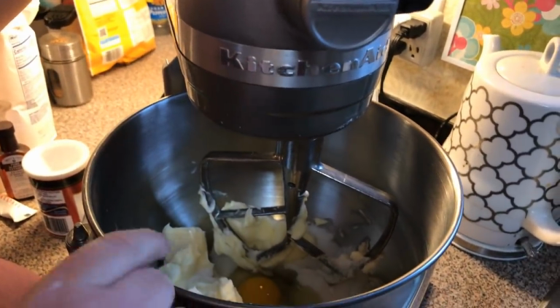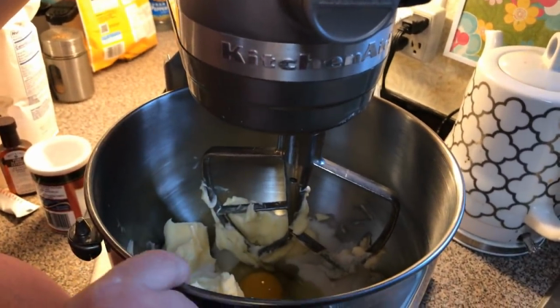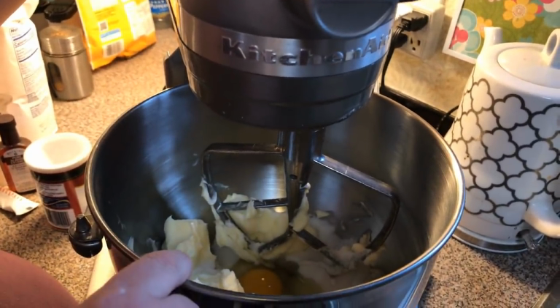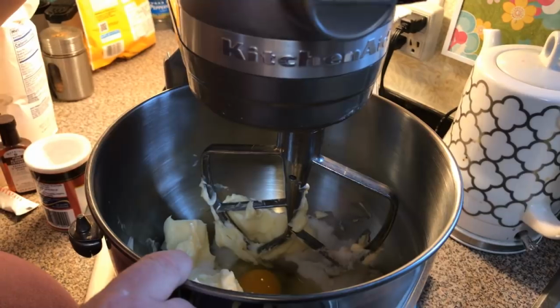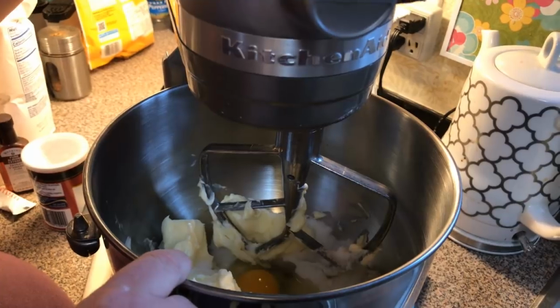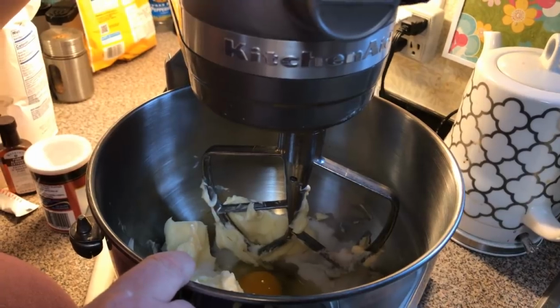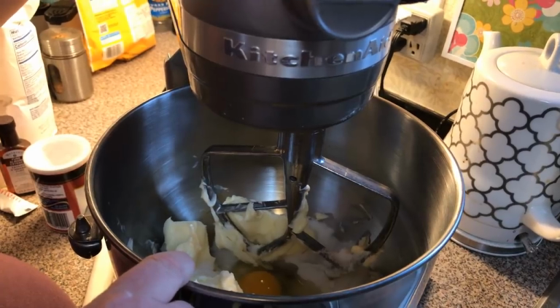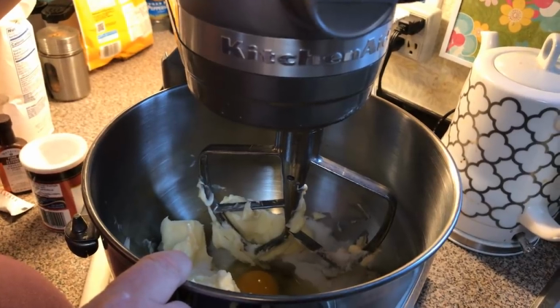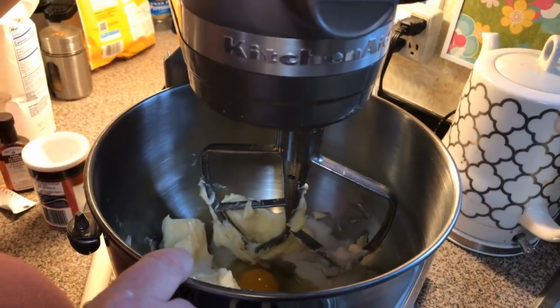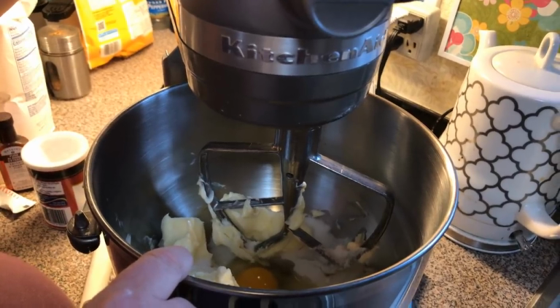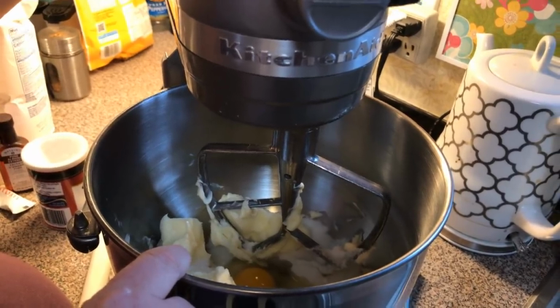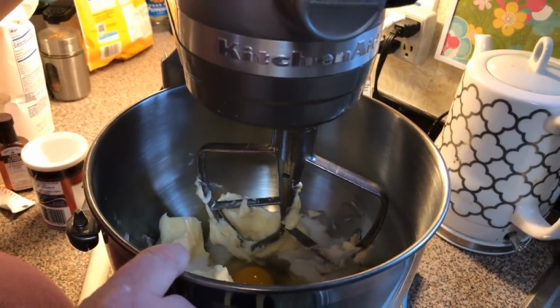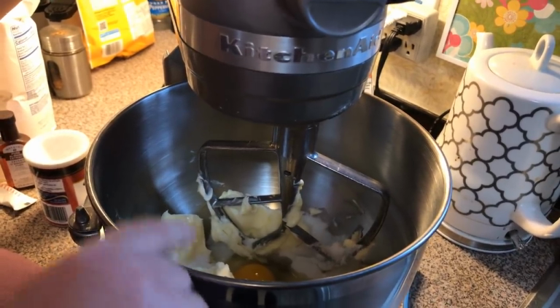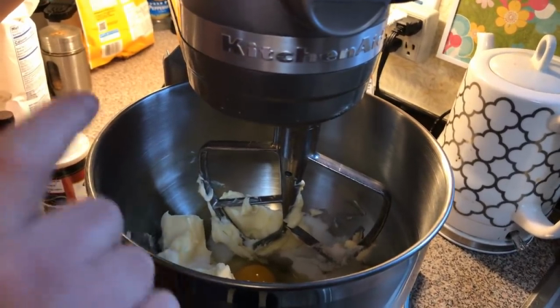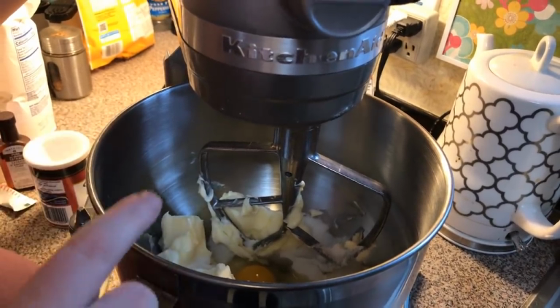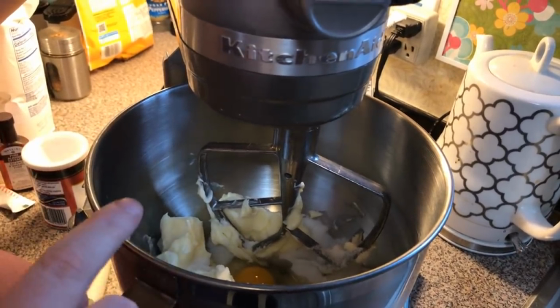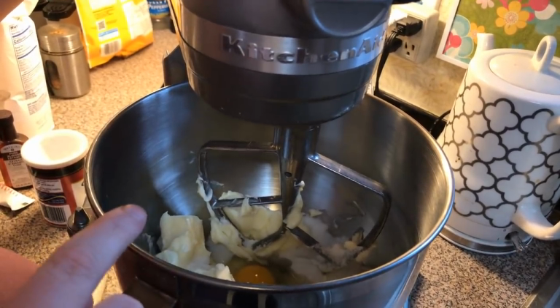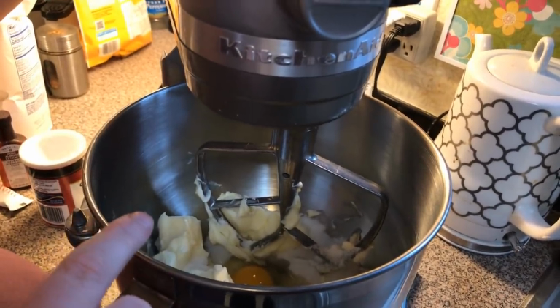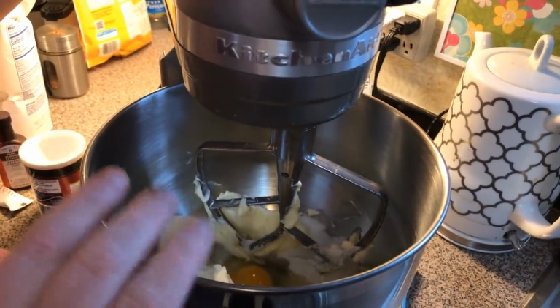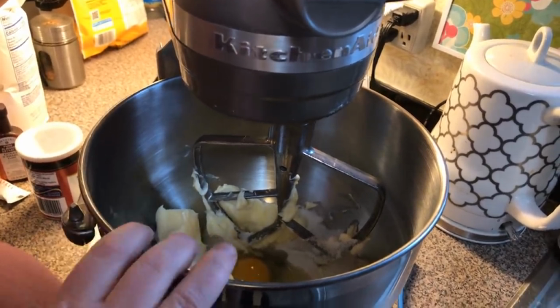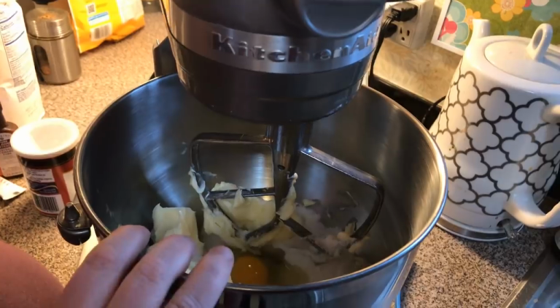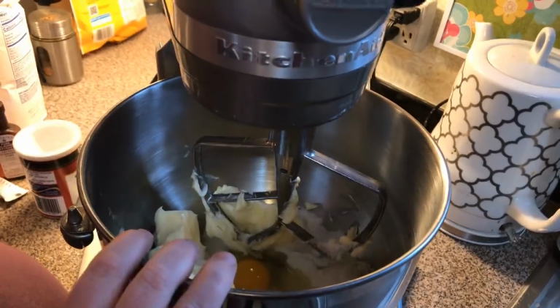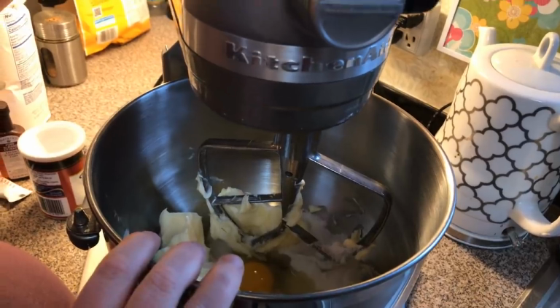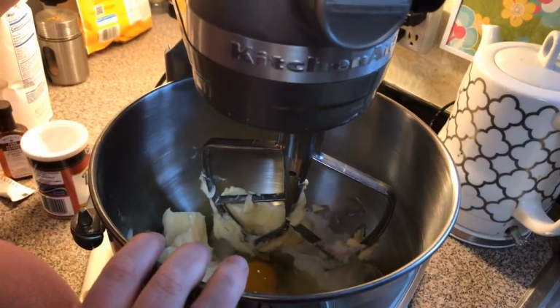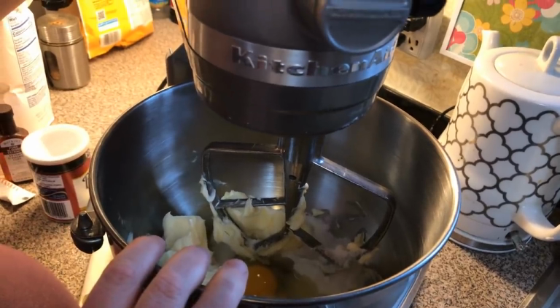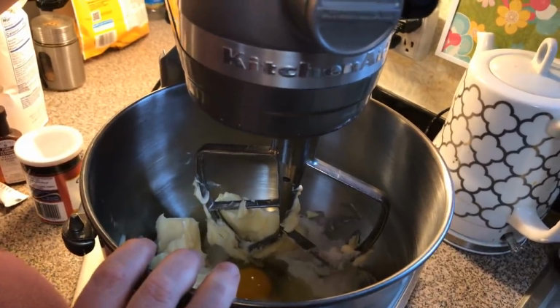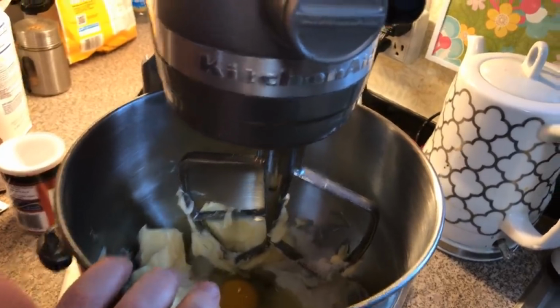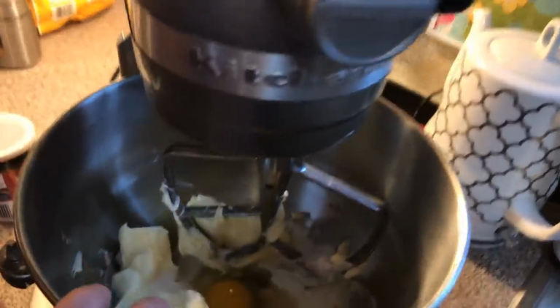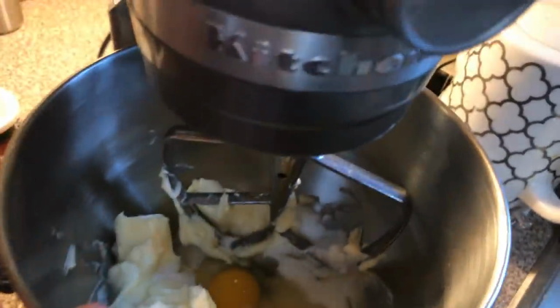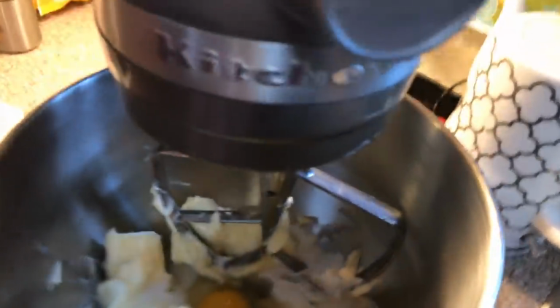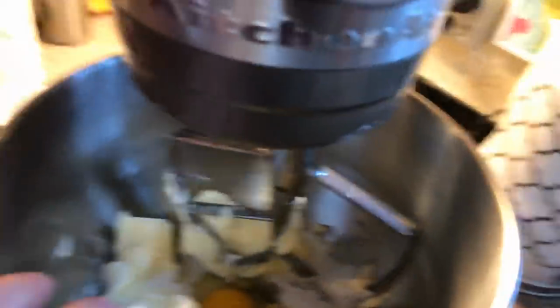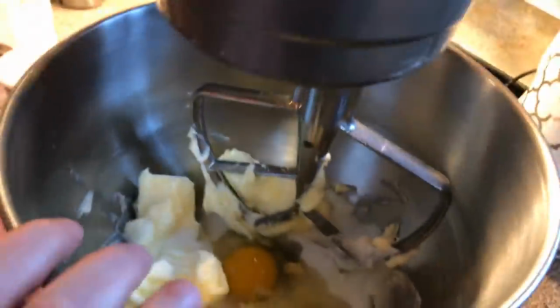The recipe will be in the bottom of the description or the video. We've got butter softened at room temperature, one egg, and some sugar, and we're going to cream it together.